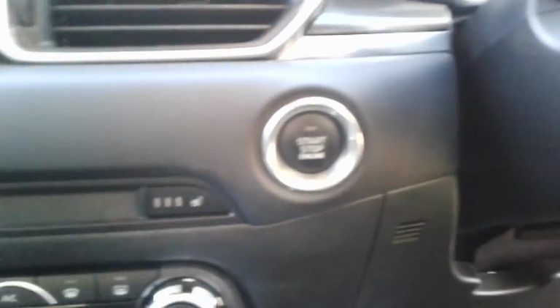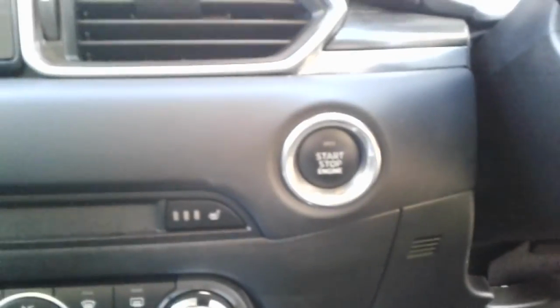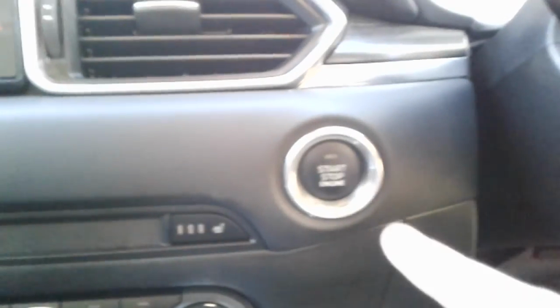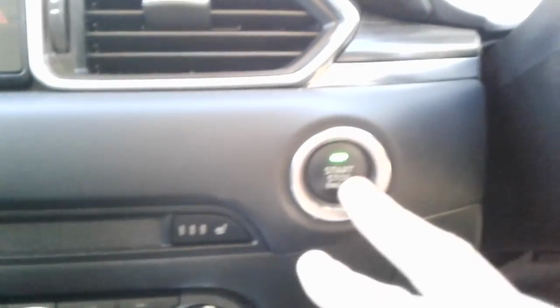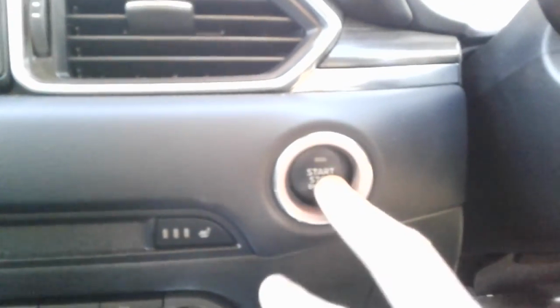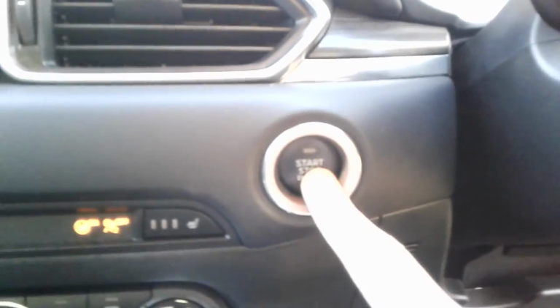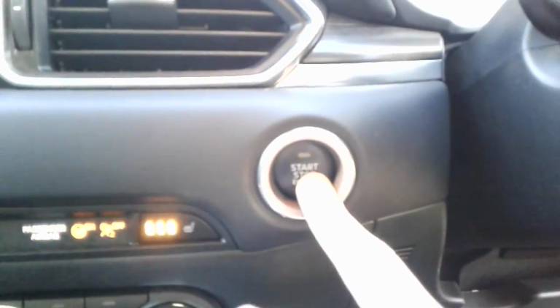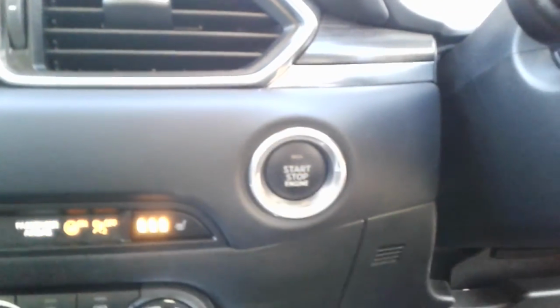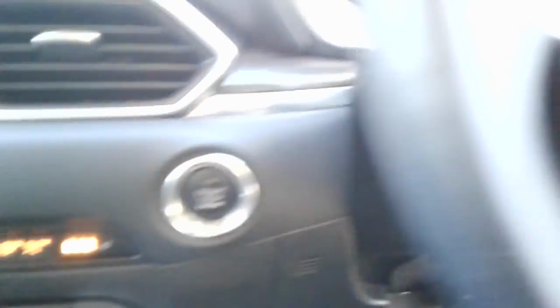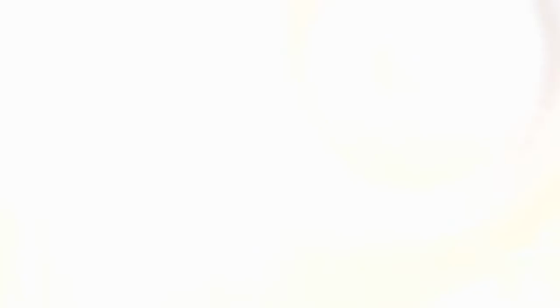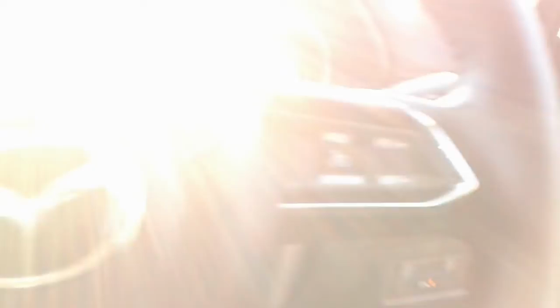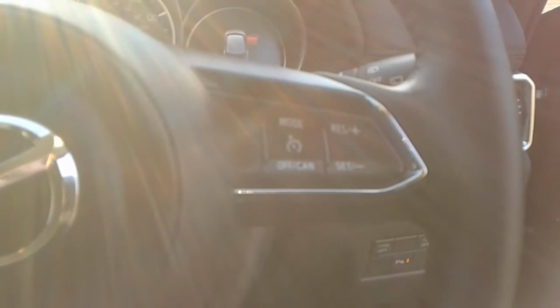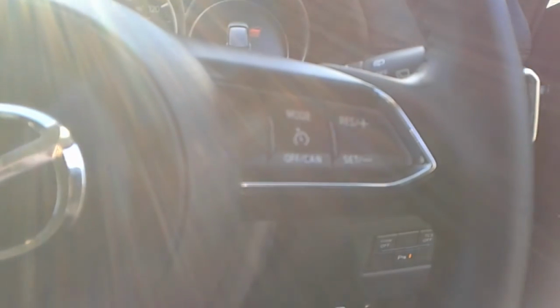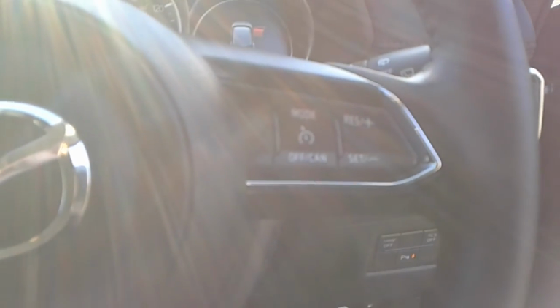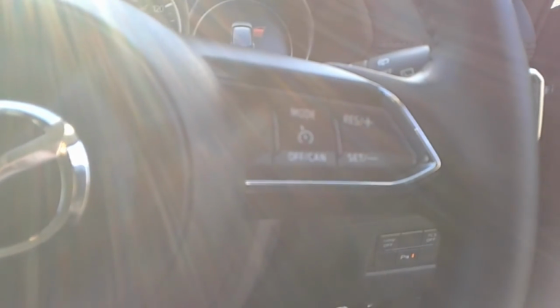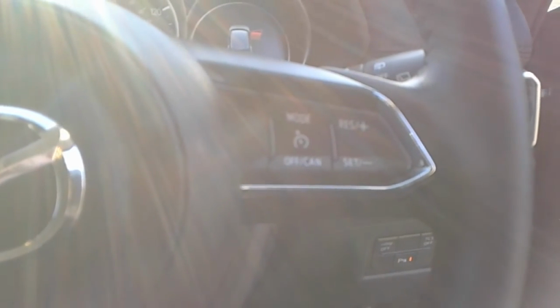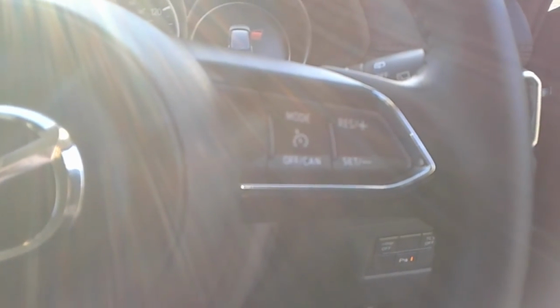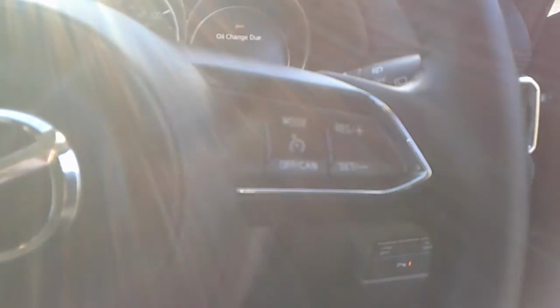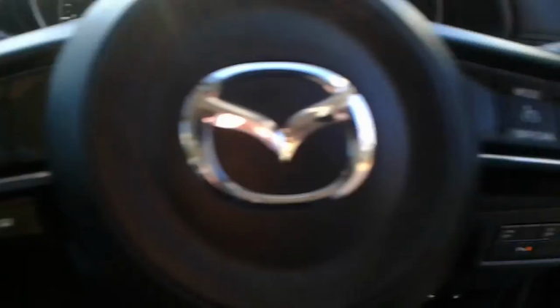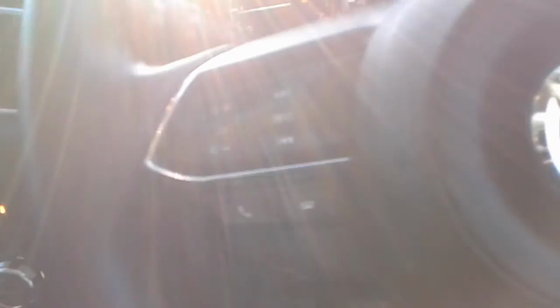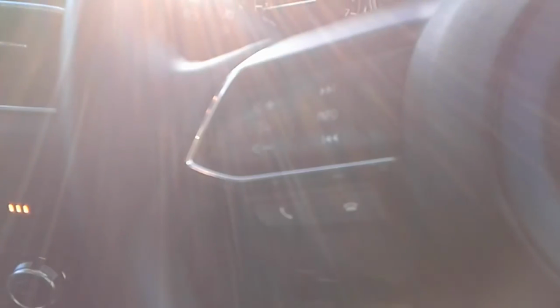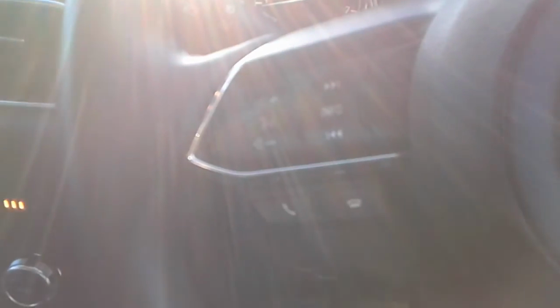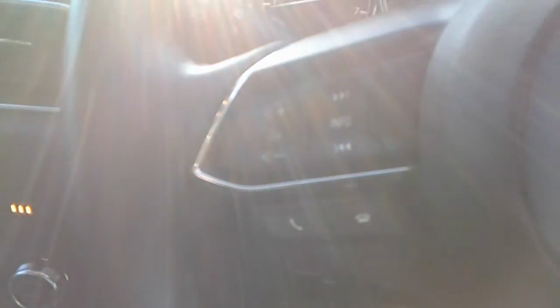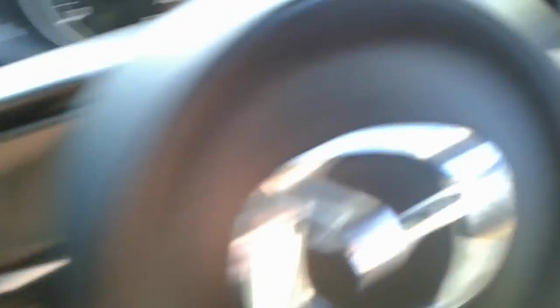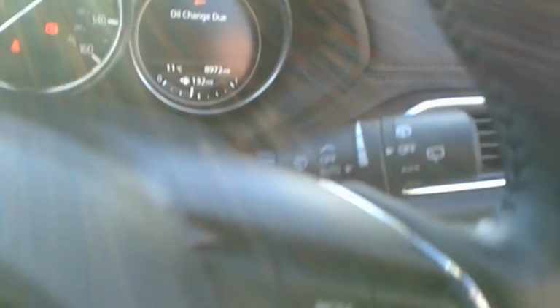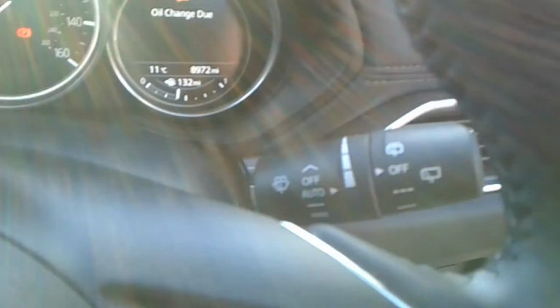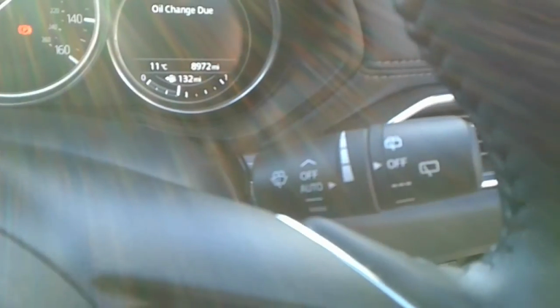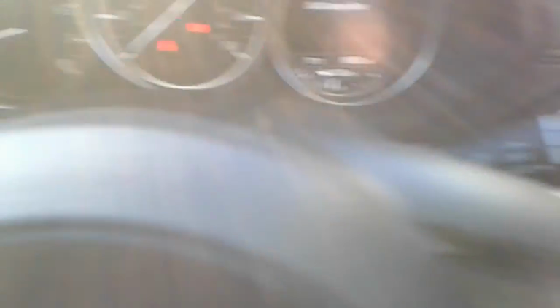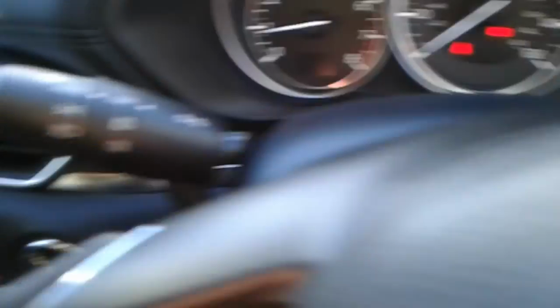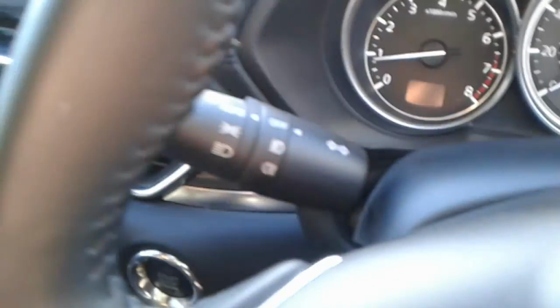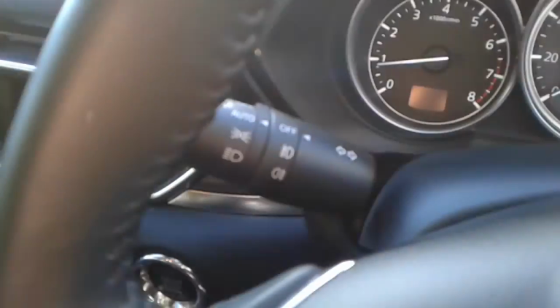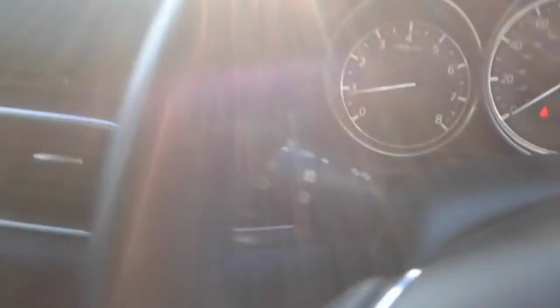There is a stop-start button in here. We do have steering wheel controls for cruise control, speed limiter, telephone and radio. The vehicle comes fitted with automatic wipers and automatic lights.